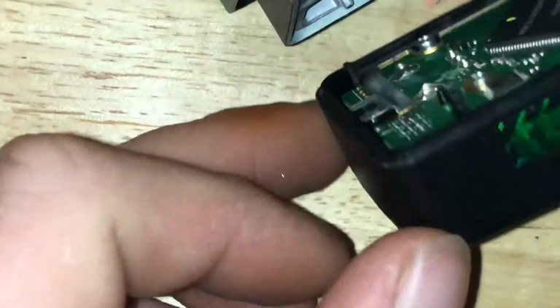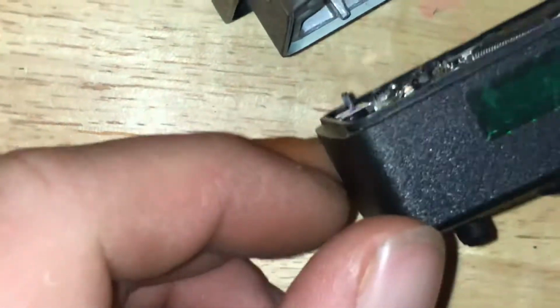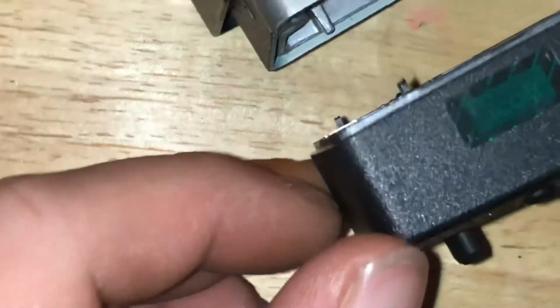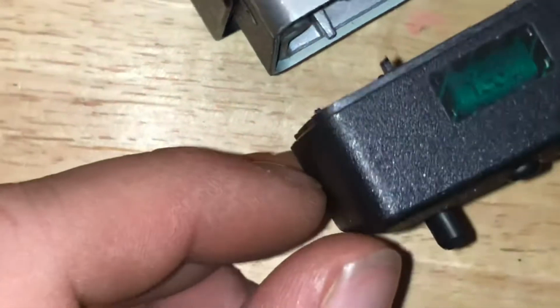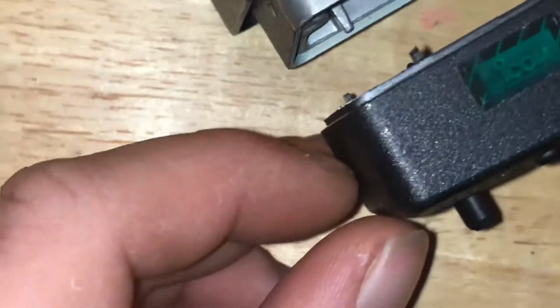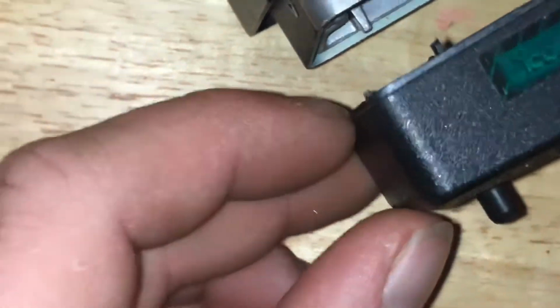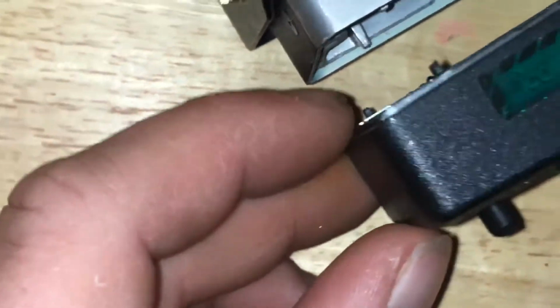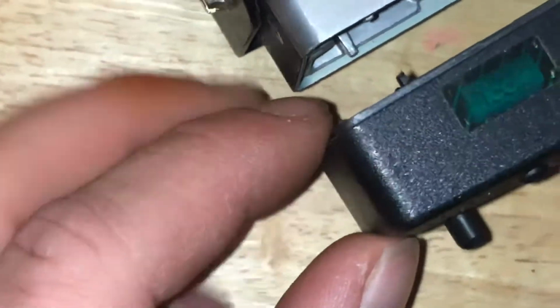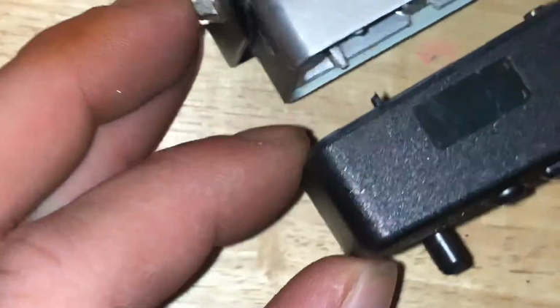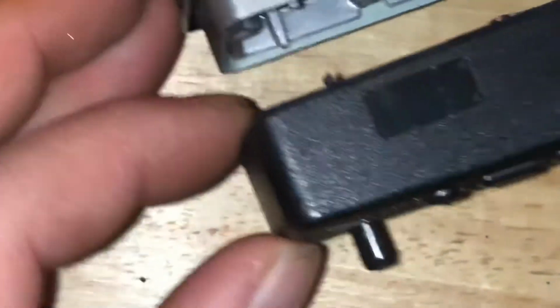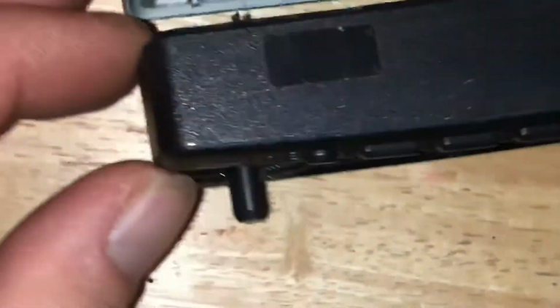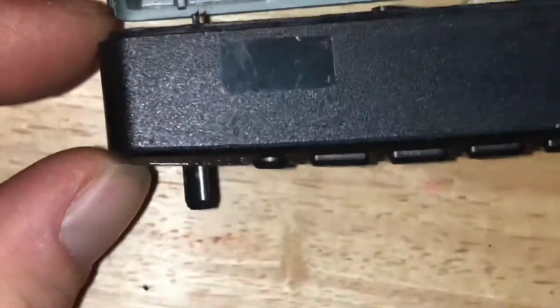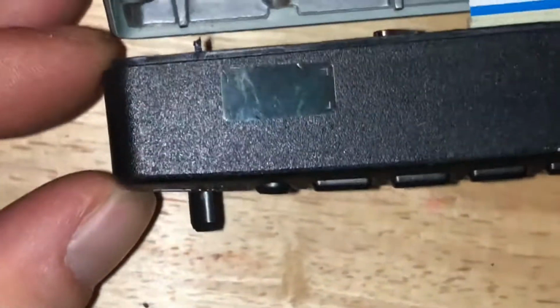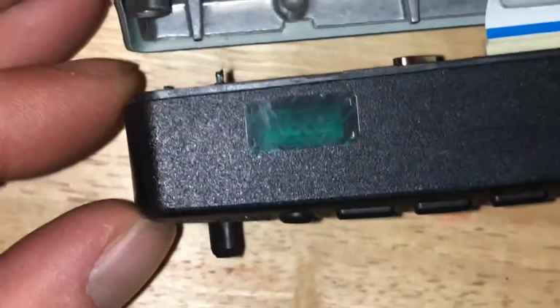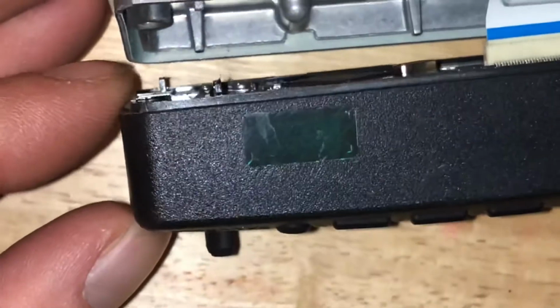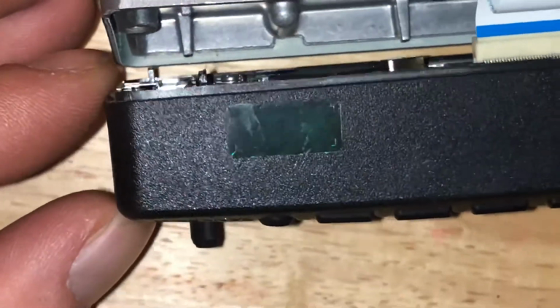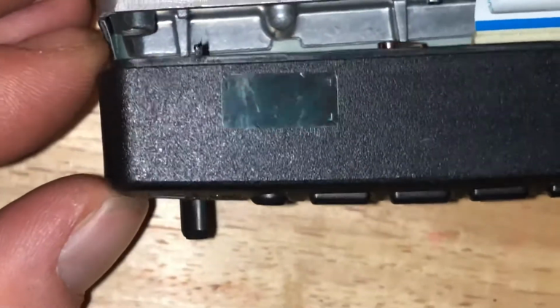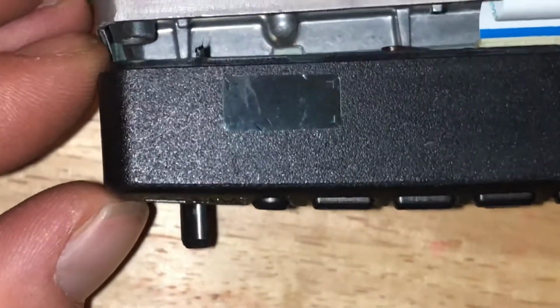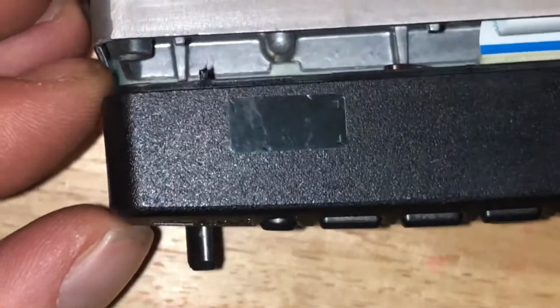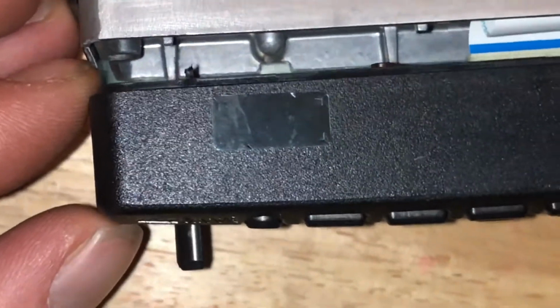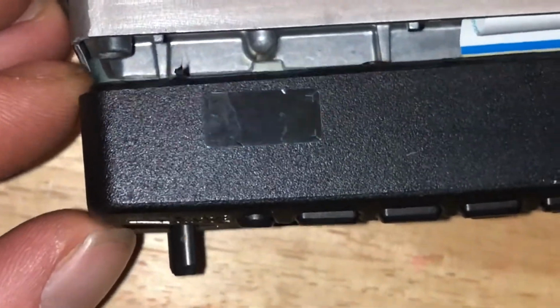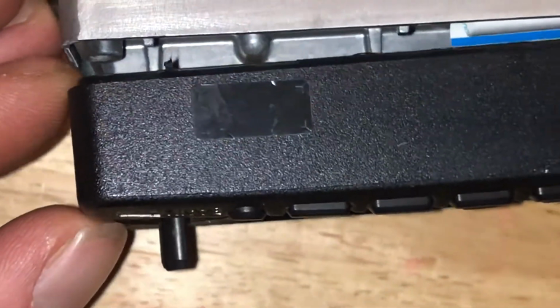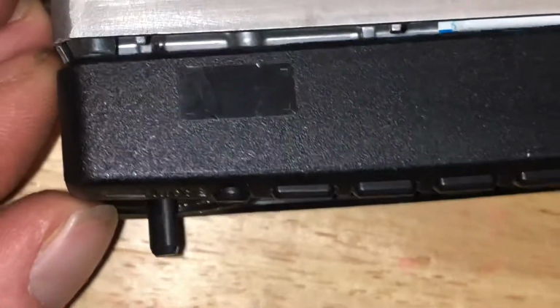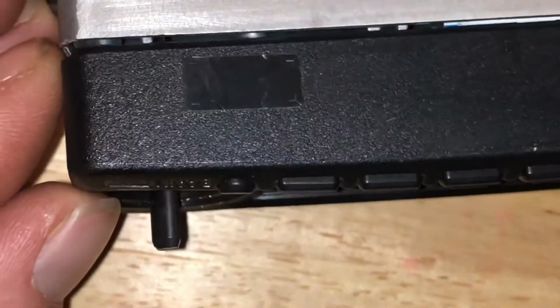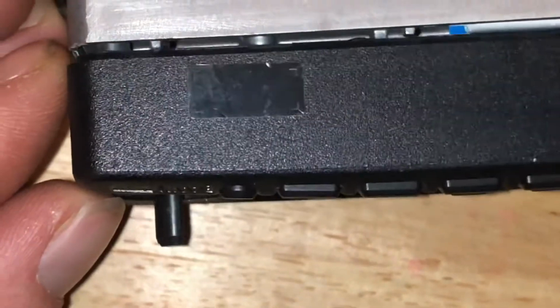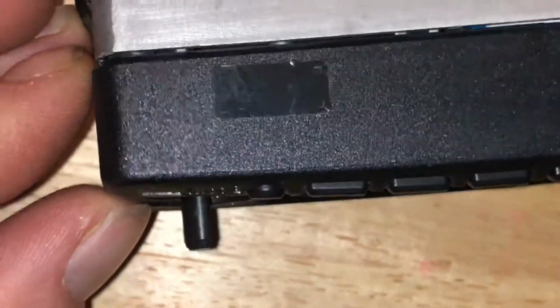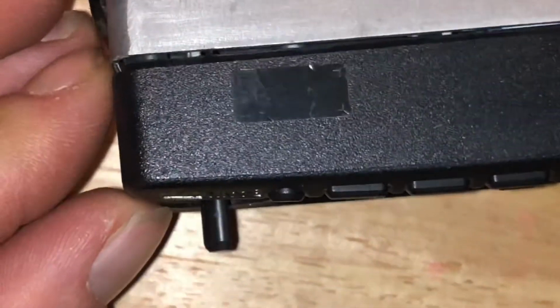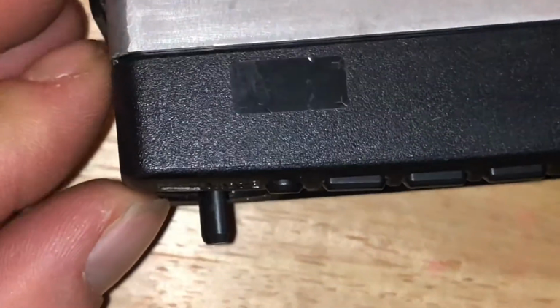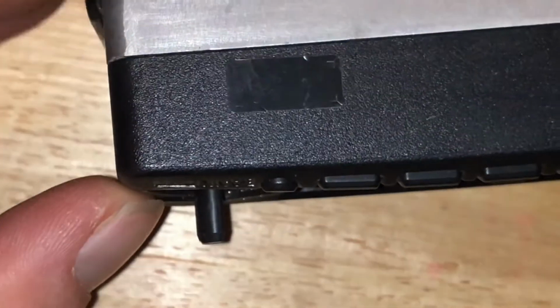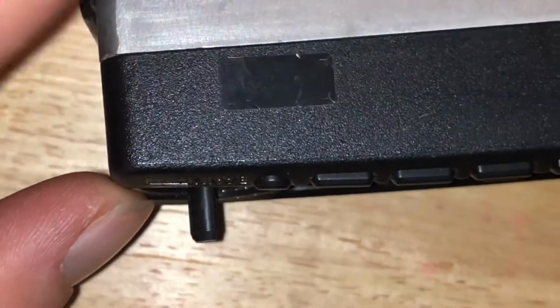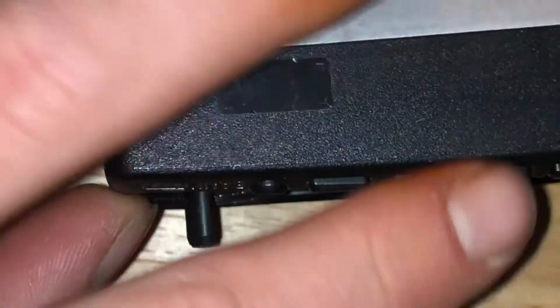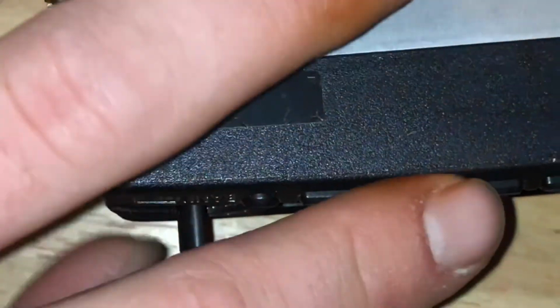Just make sure when you're putting this back on that the ribbon cable doesn't get crushed. Pop your screws back in, and that's it.